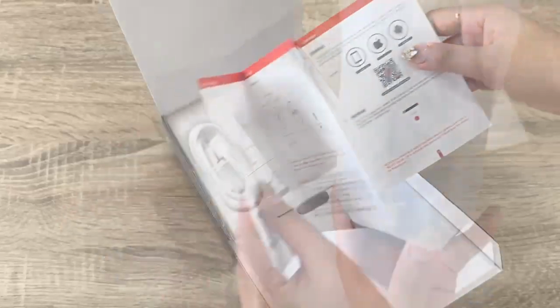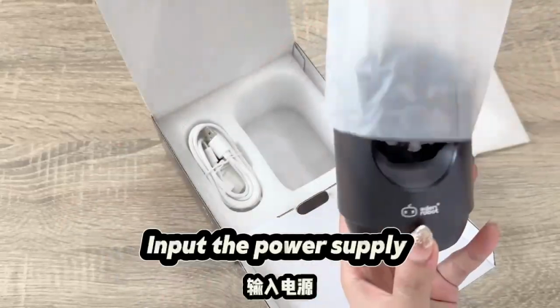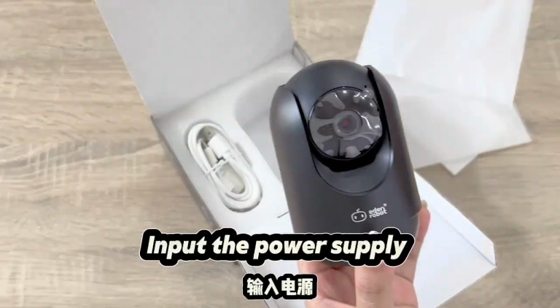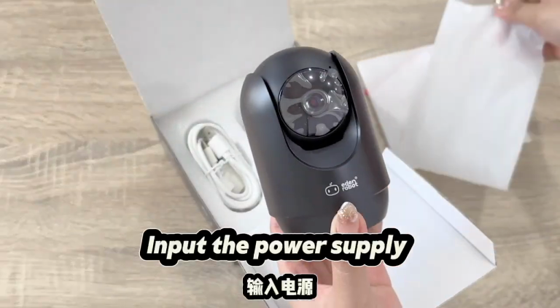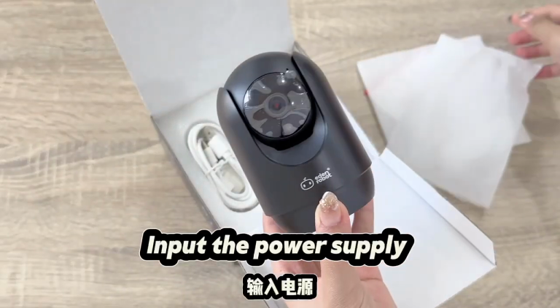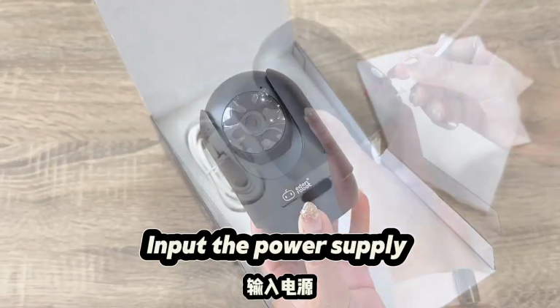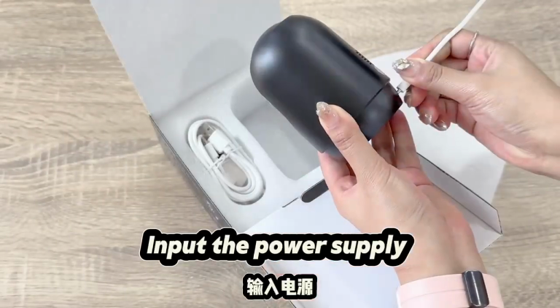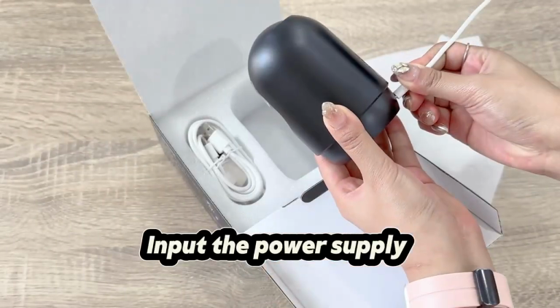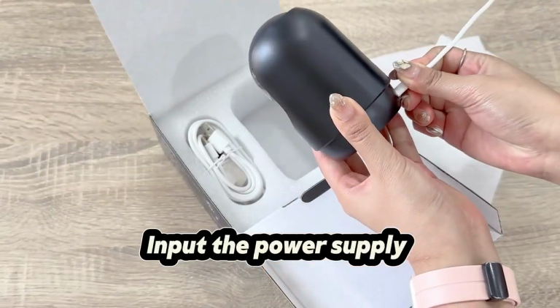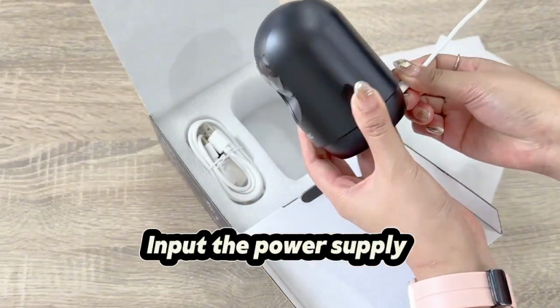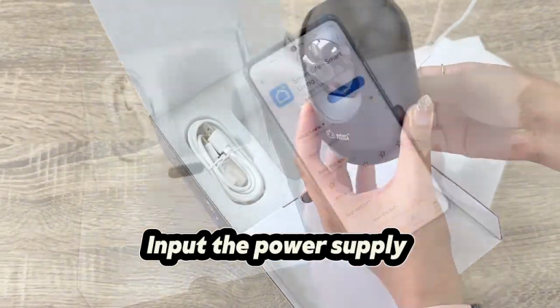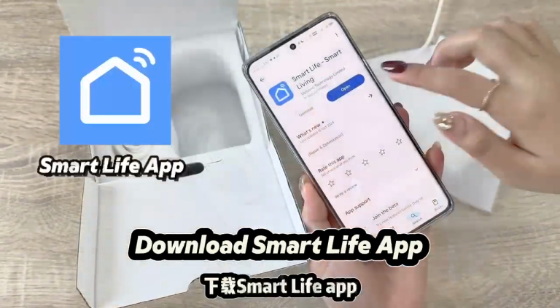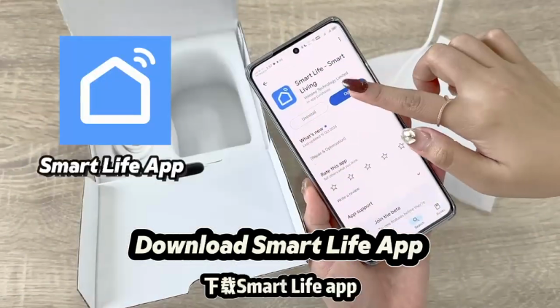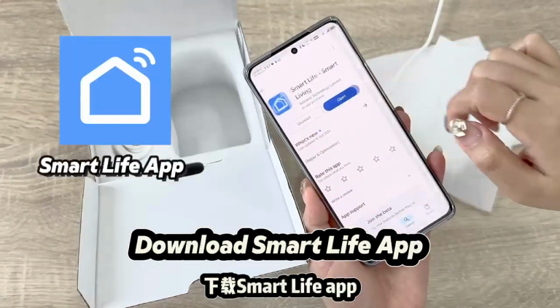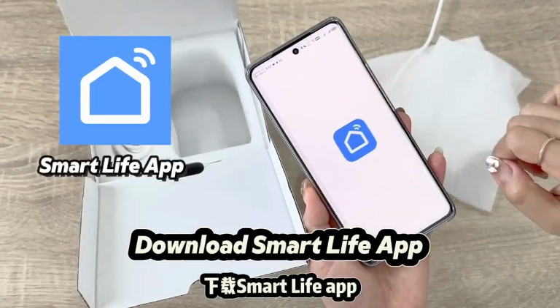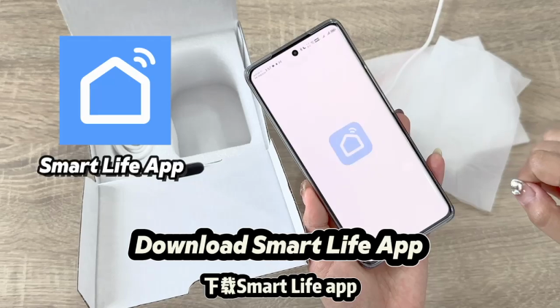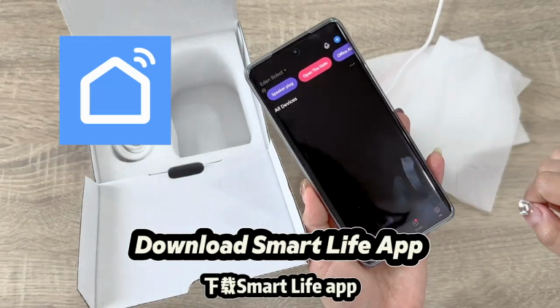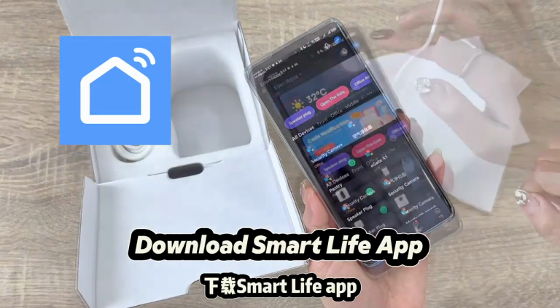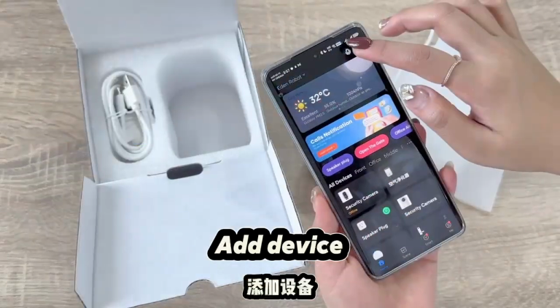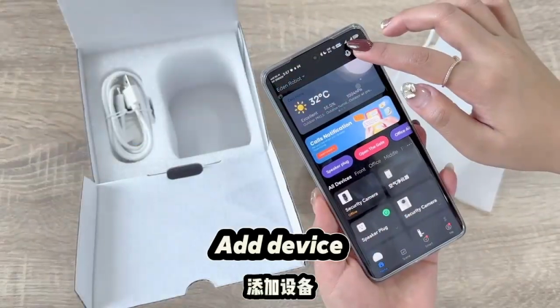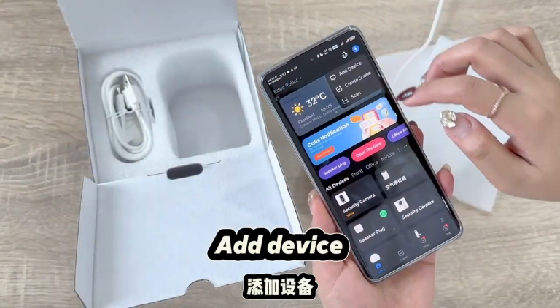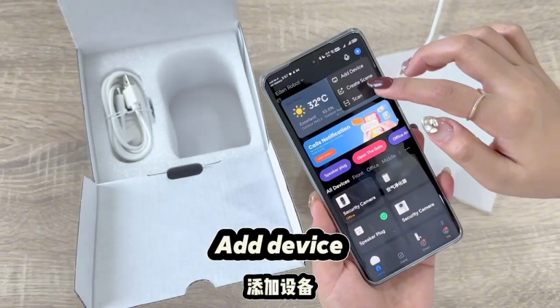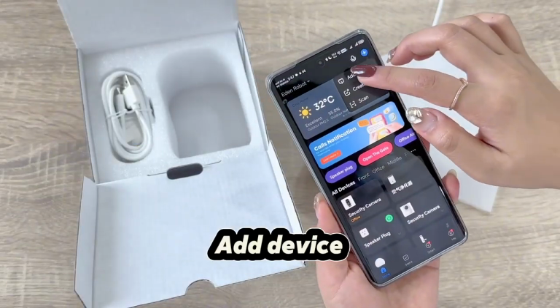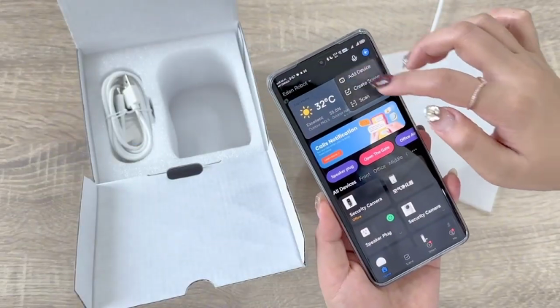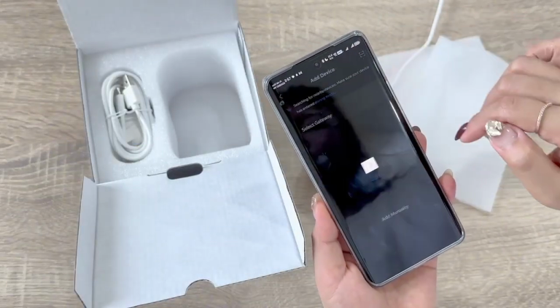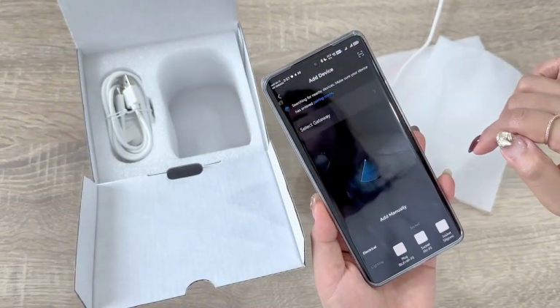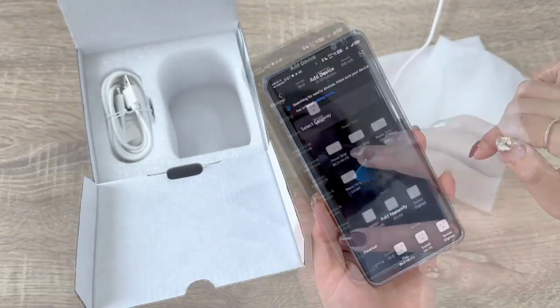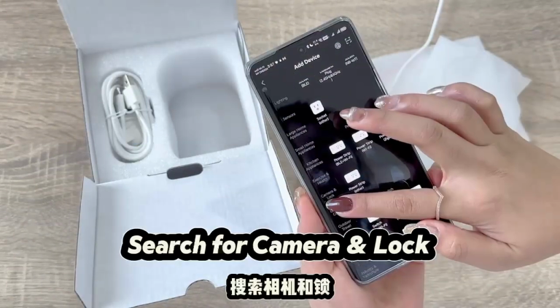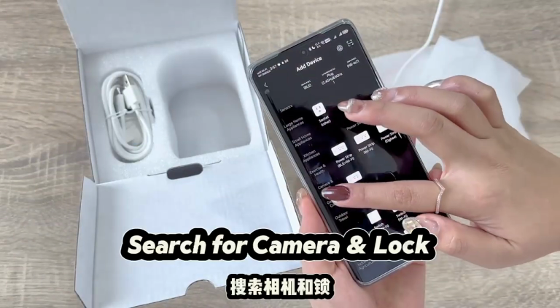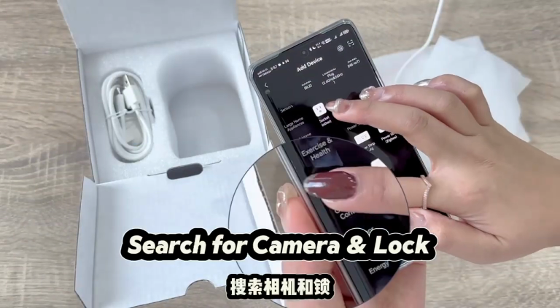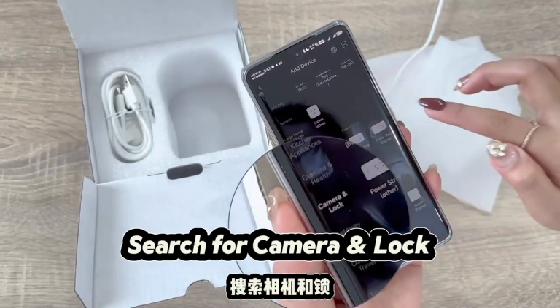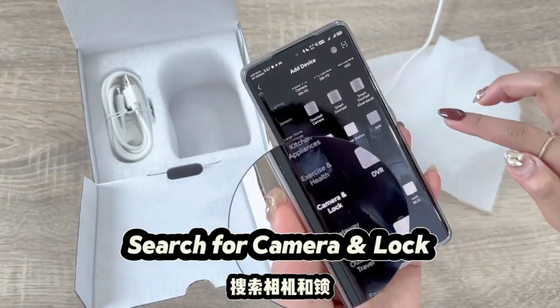Input the power supply. Download the Smart Life app and add a device. Search for camera and lock.